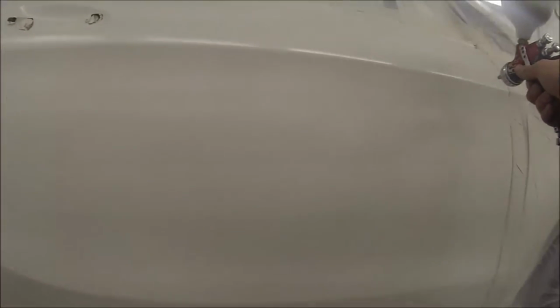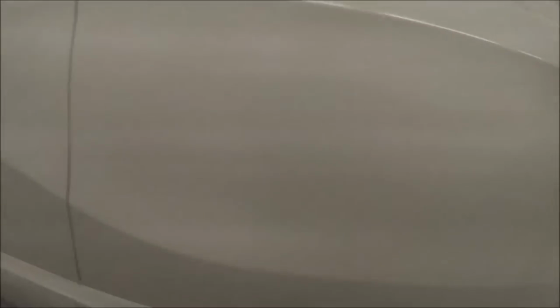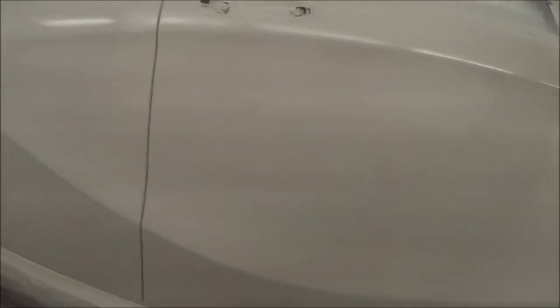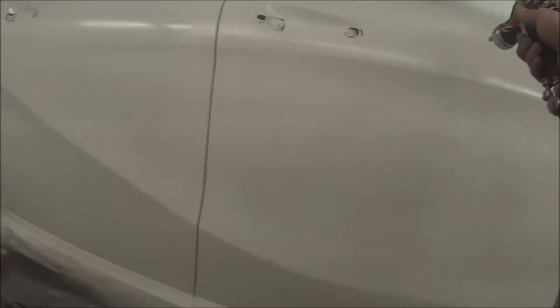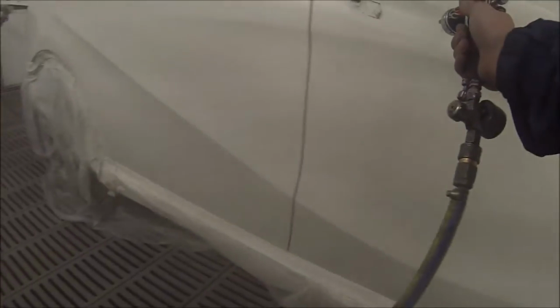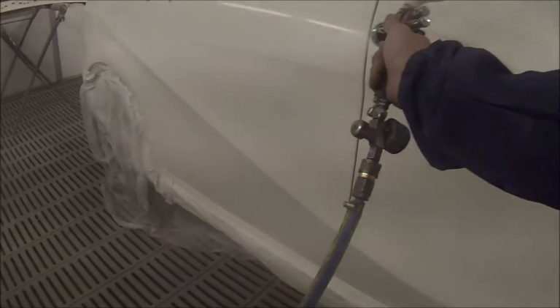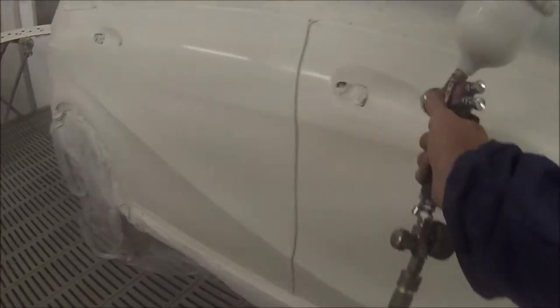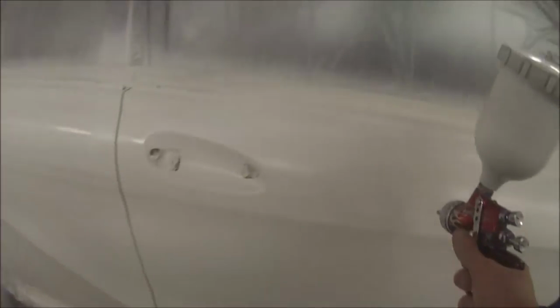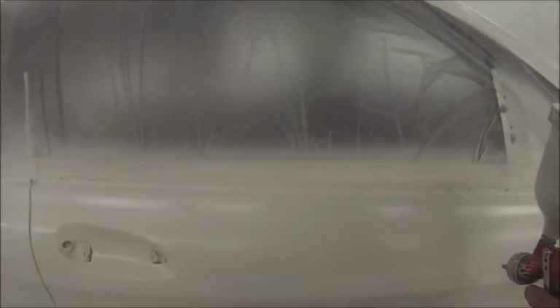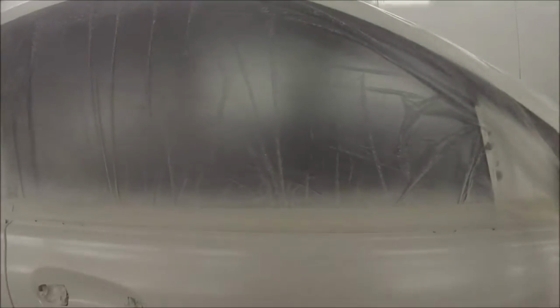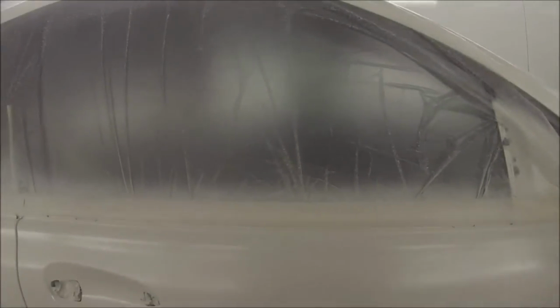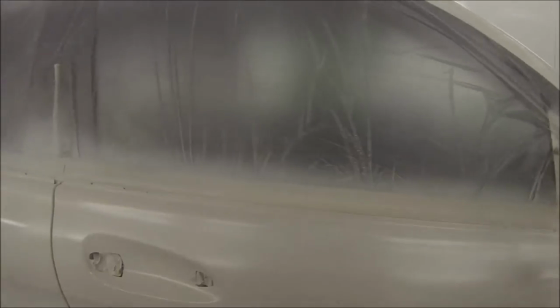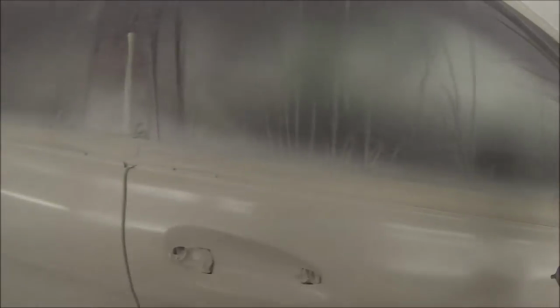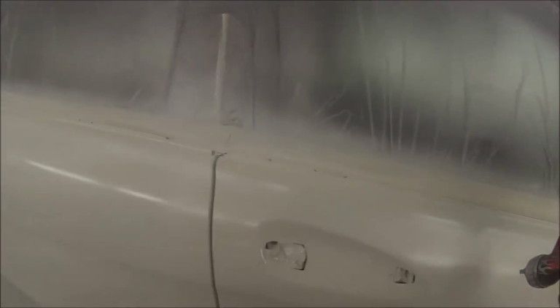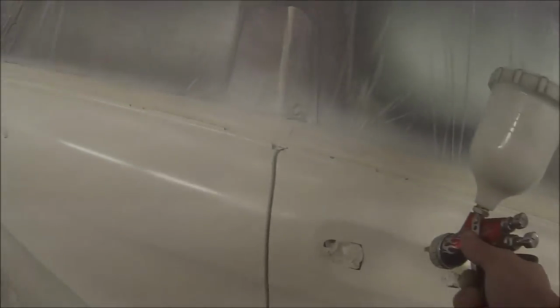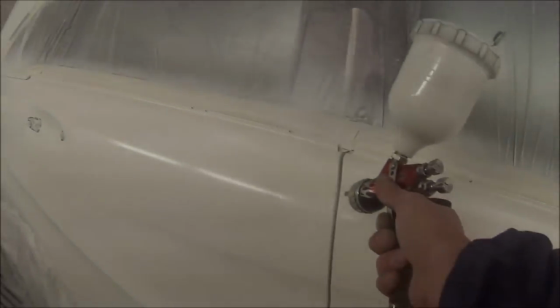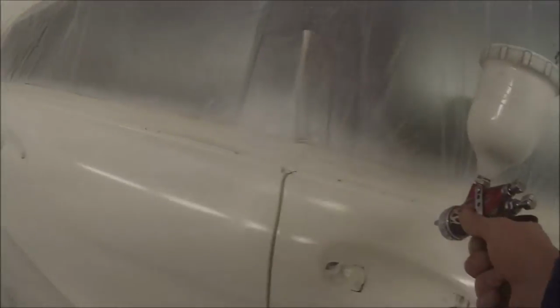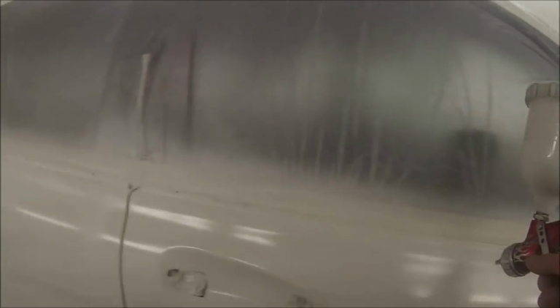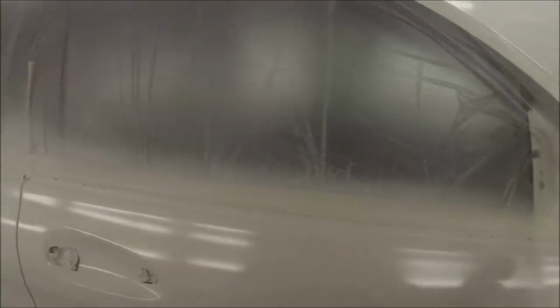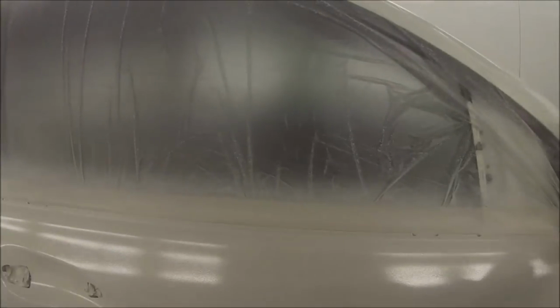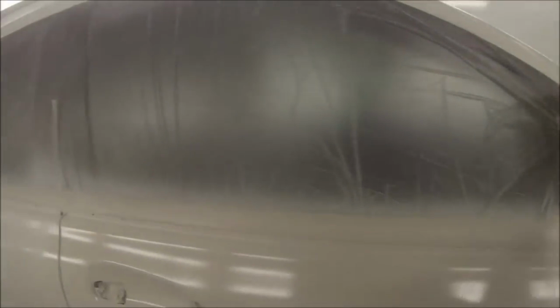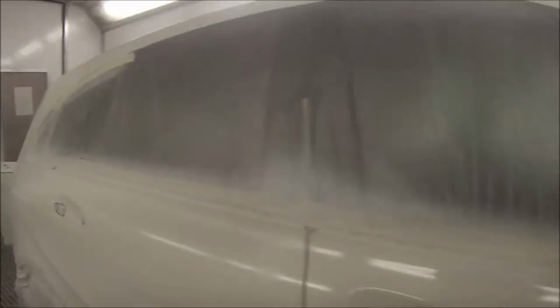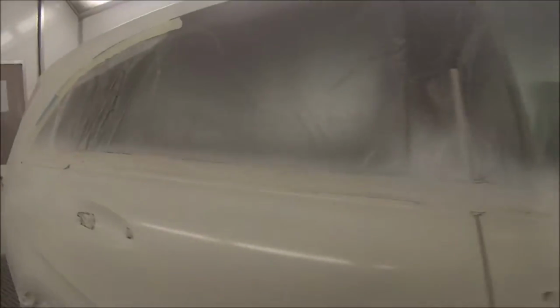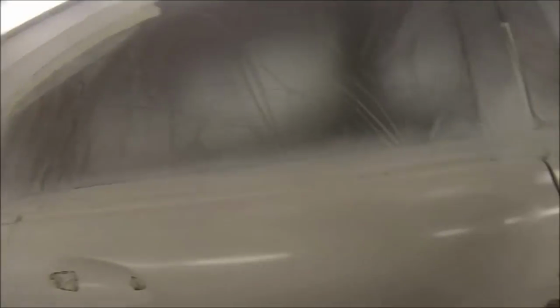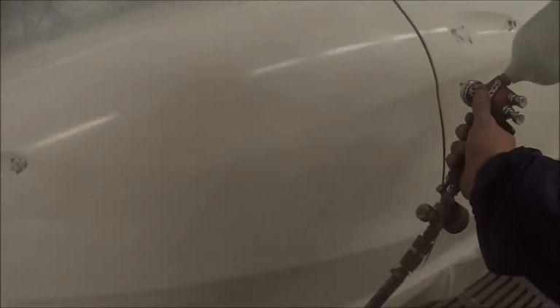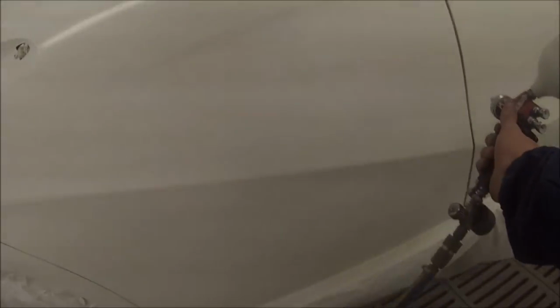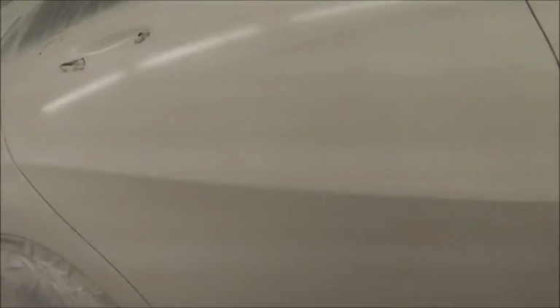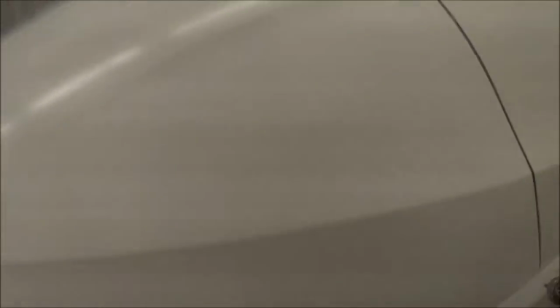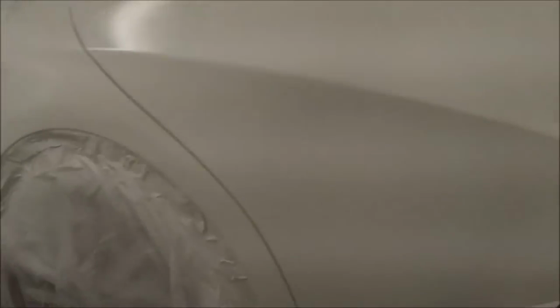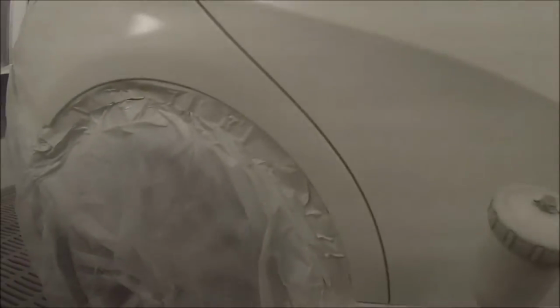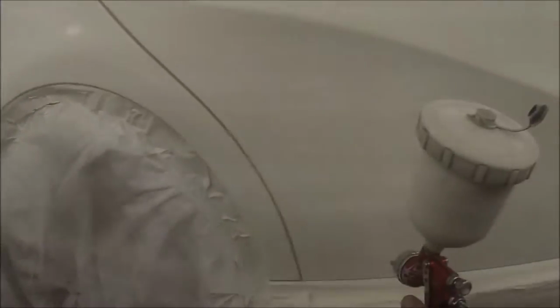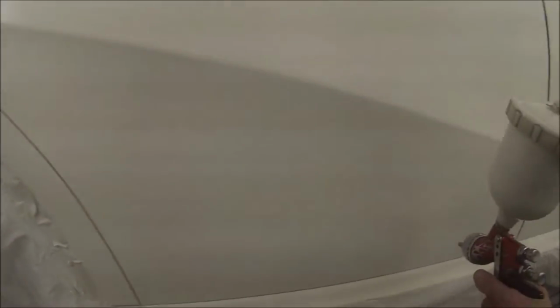For this job it's the 2 doors, the quarter panel, and we're also doing the rear bumper bar. I ended up mixing up 350 mils of base coat, which then gets thinned down to a 2 to 1 ratio.